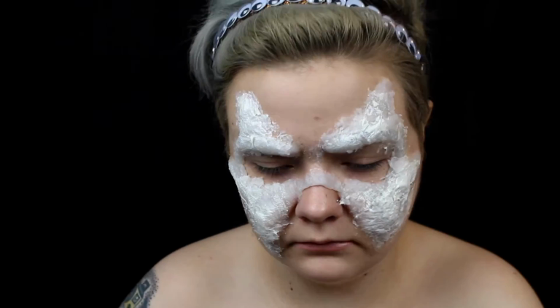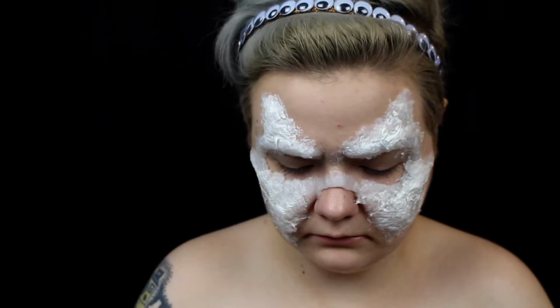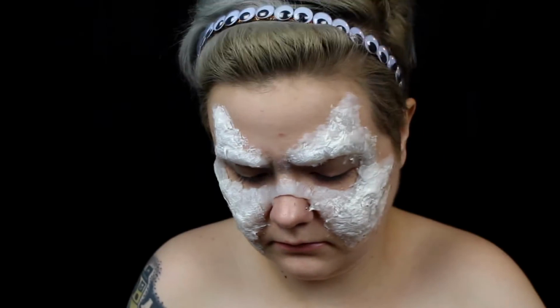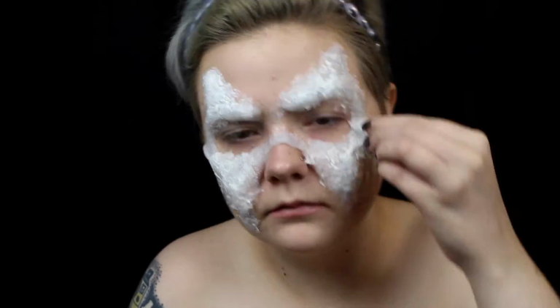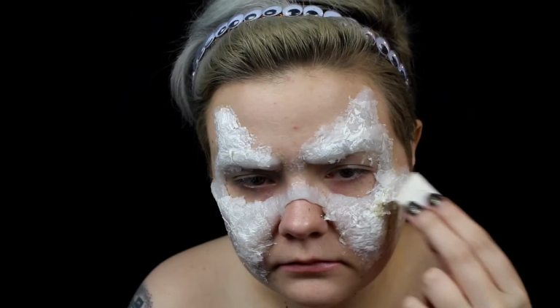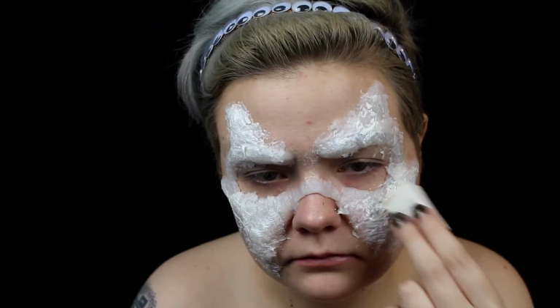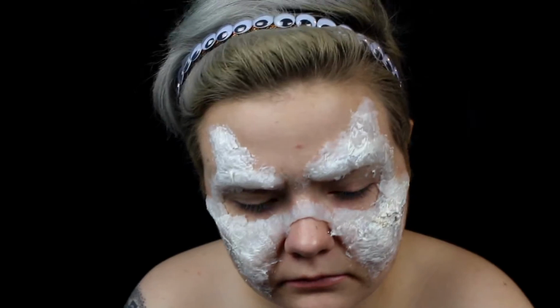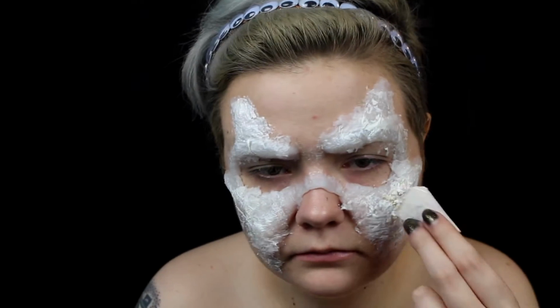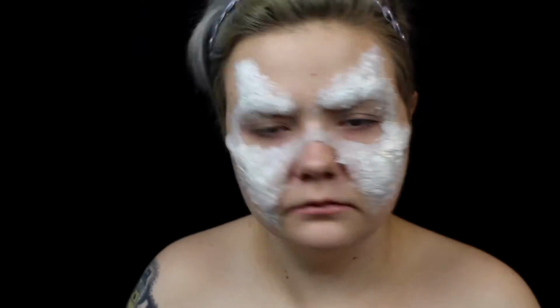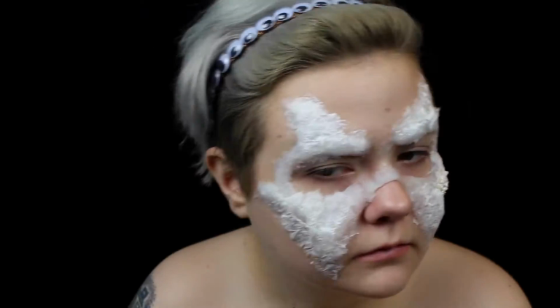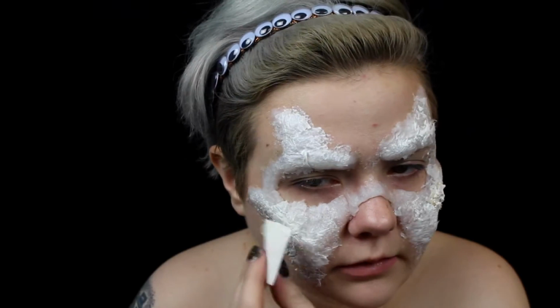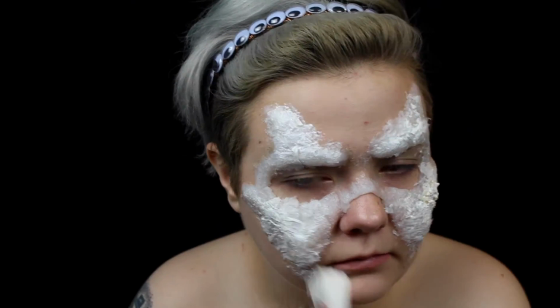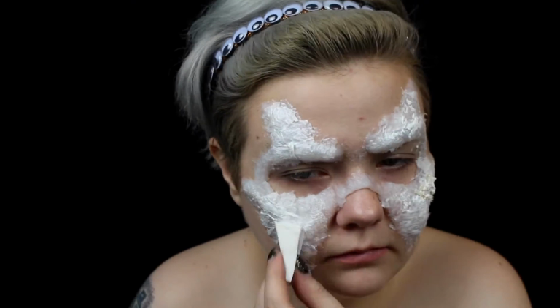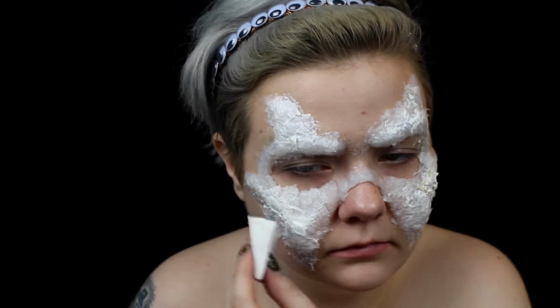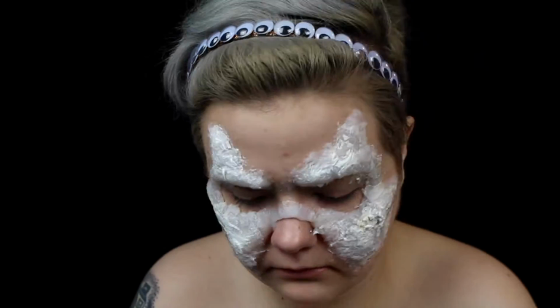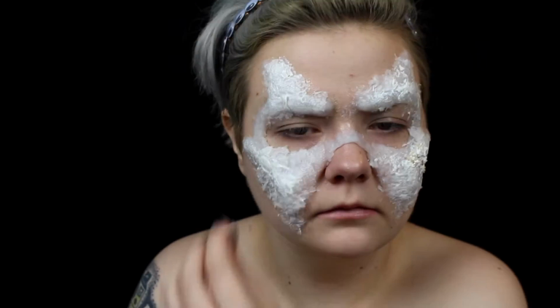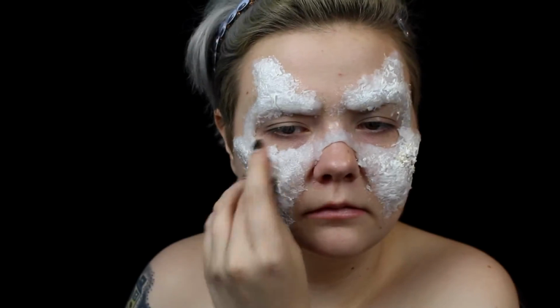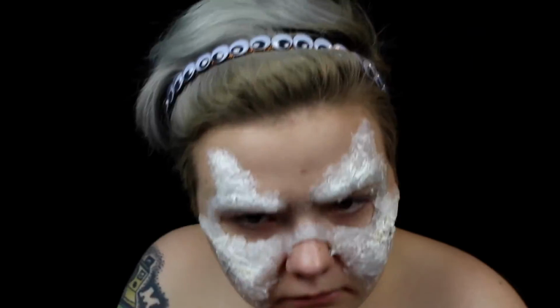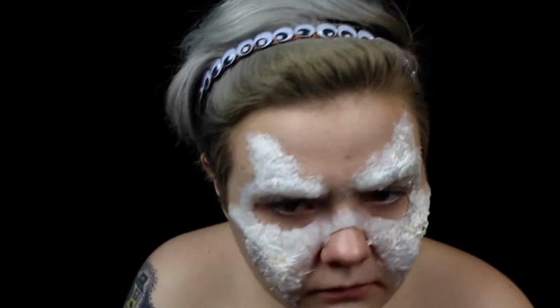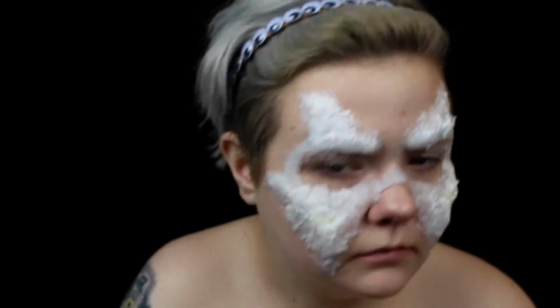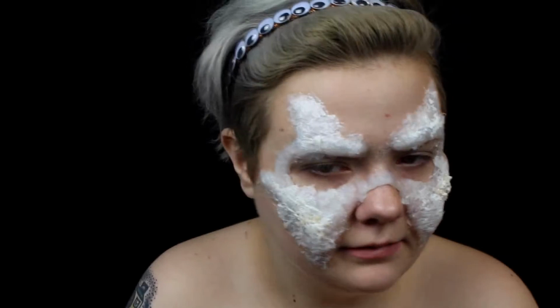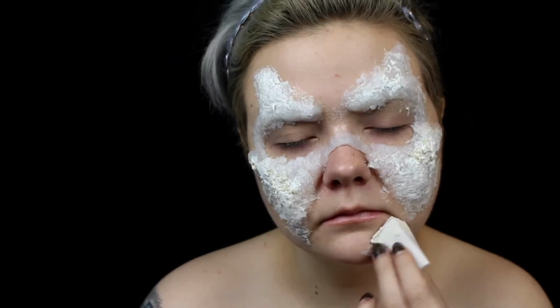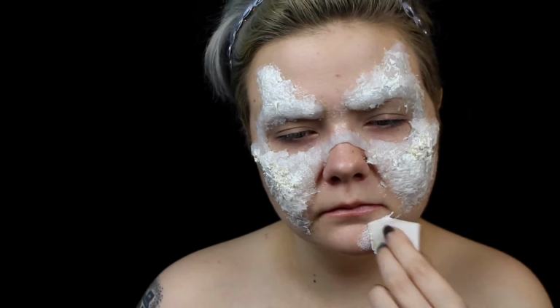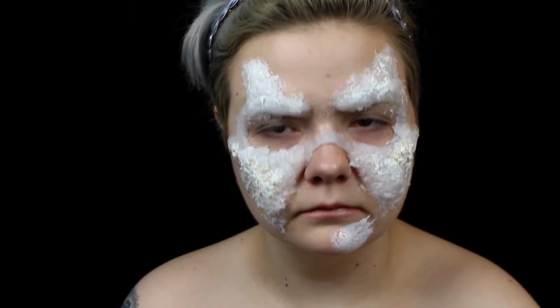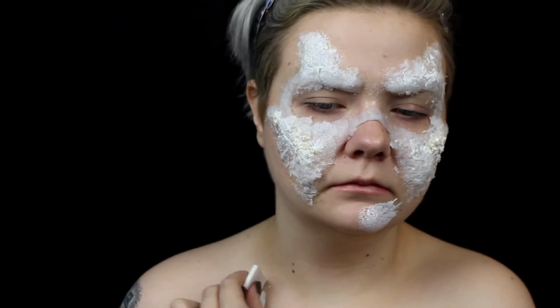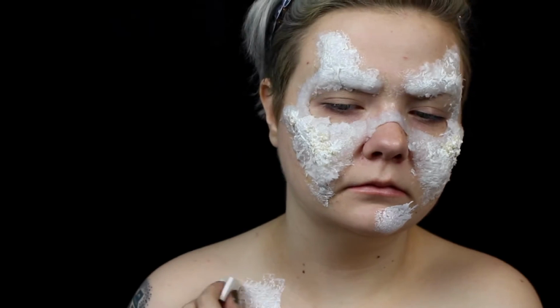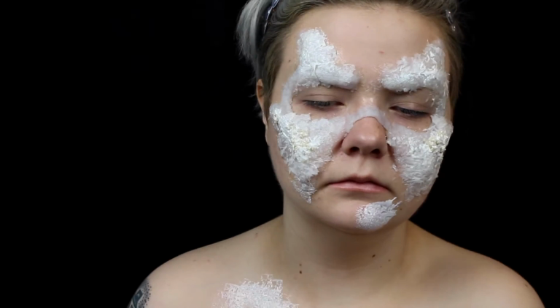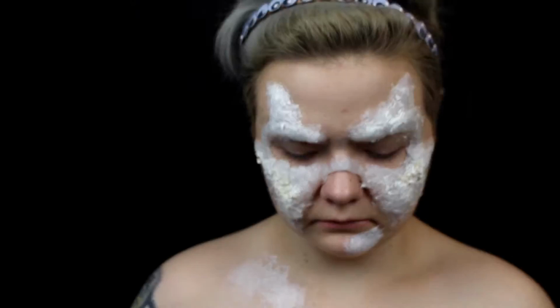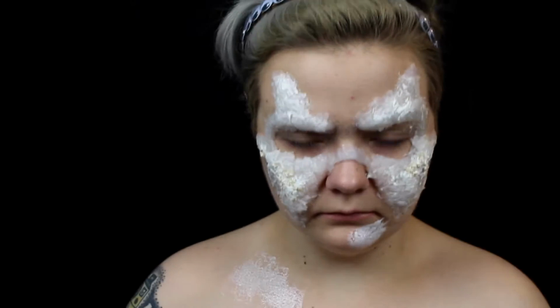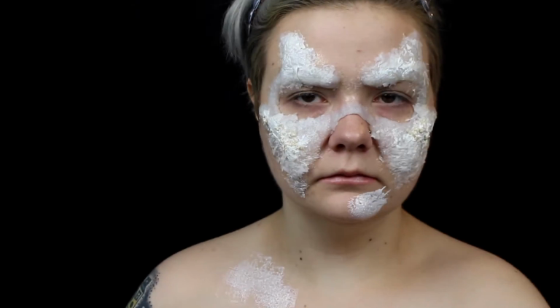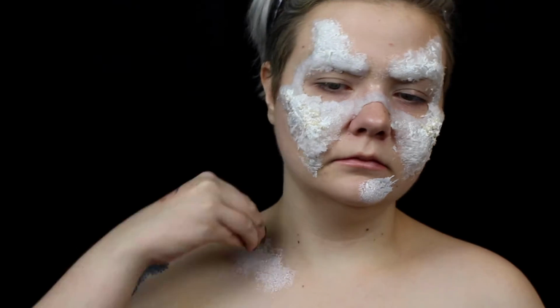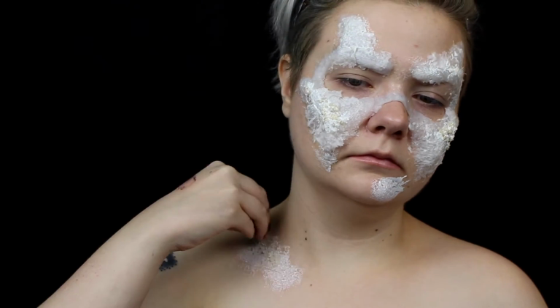To add some more gnarly texture, I add some panko breadcrumbs to a few areas. And I add latex to my chin, neck, chest, and forehead for some added texture.